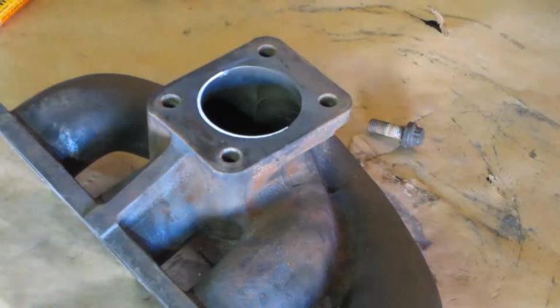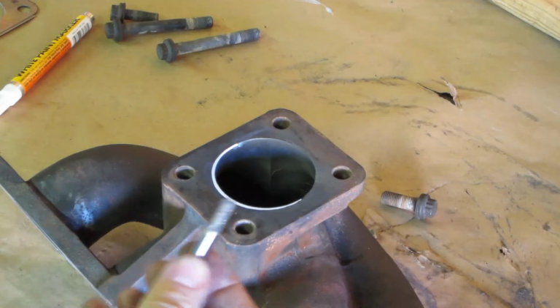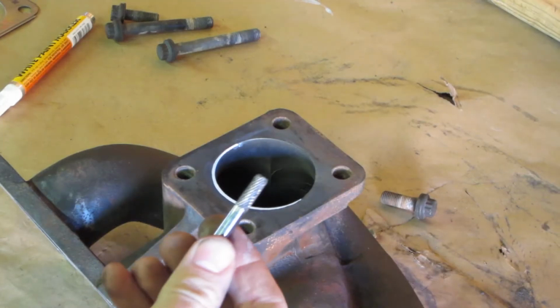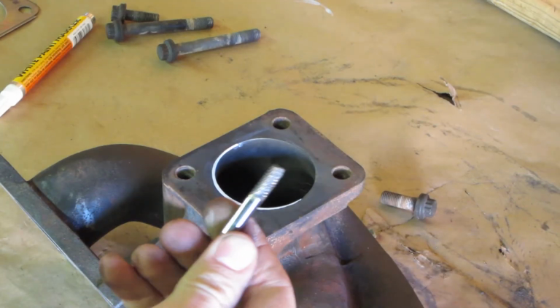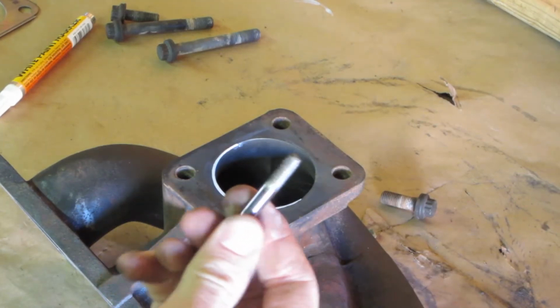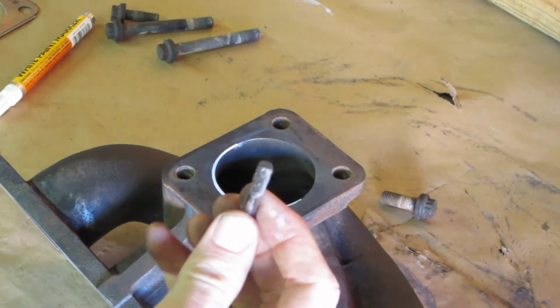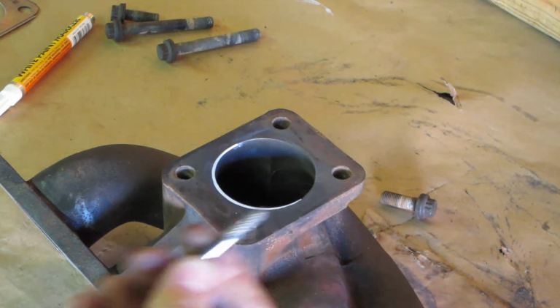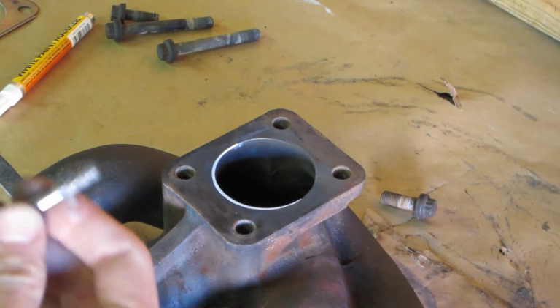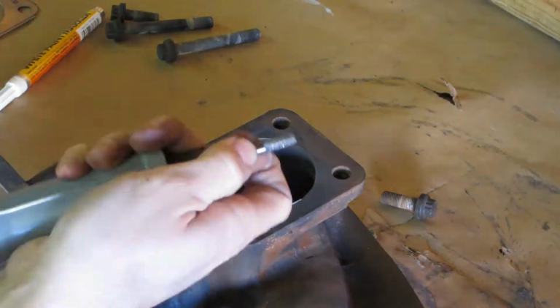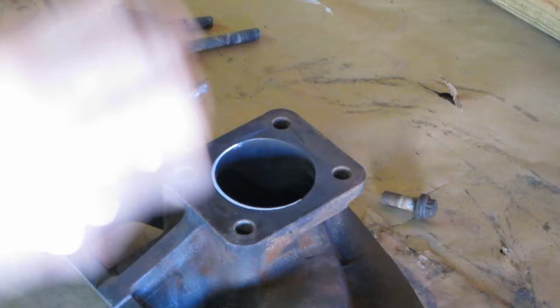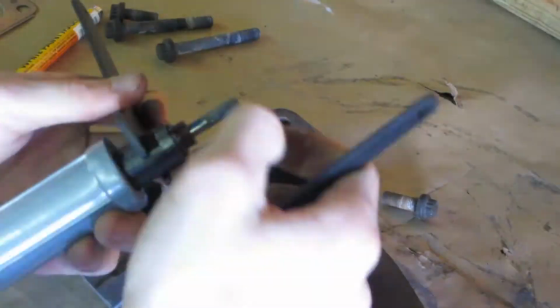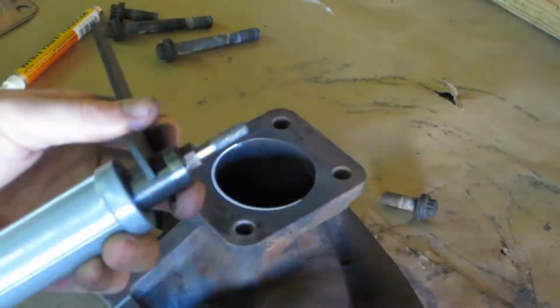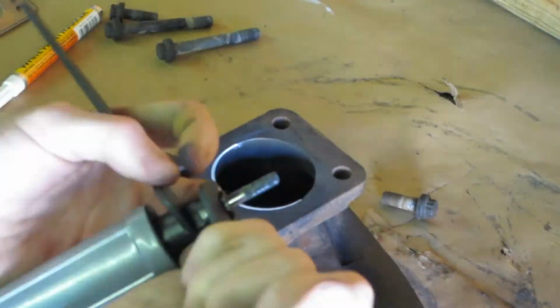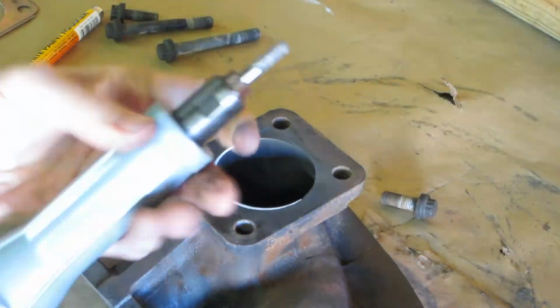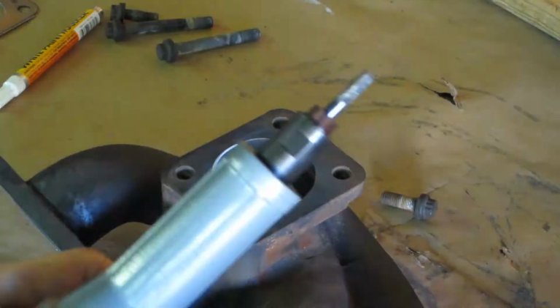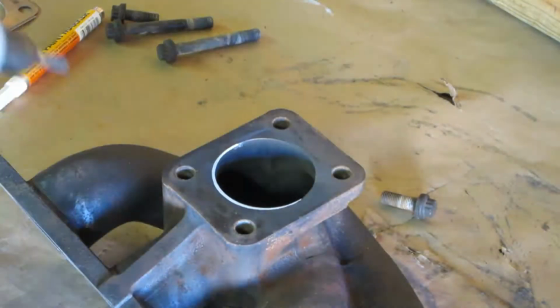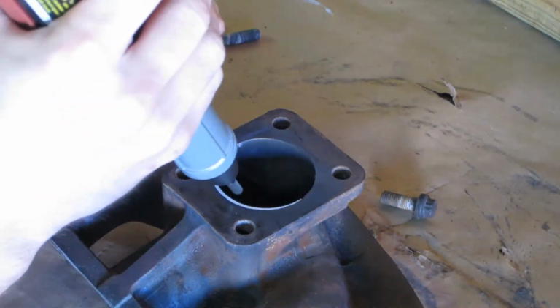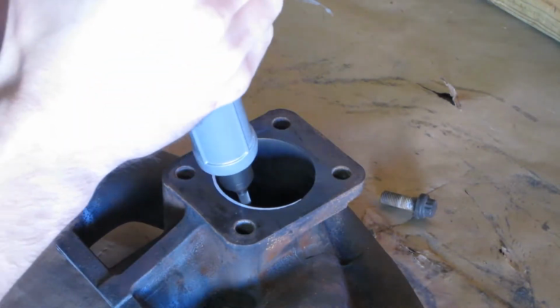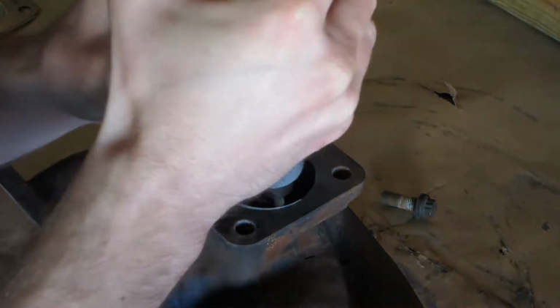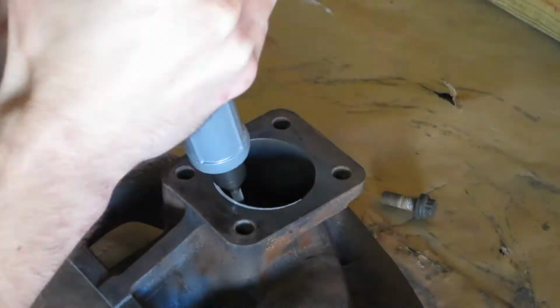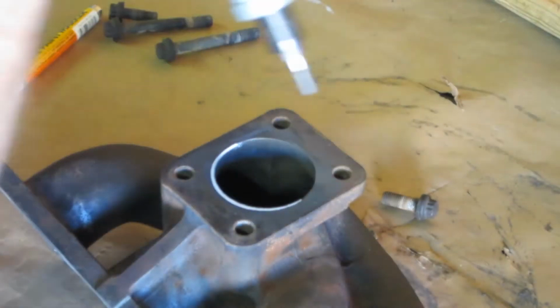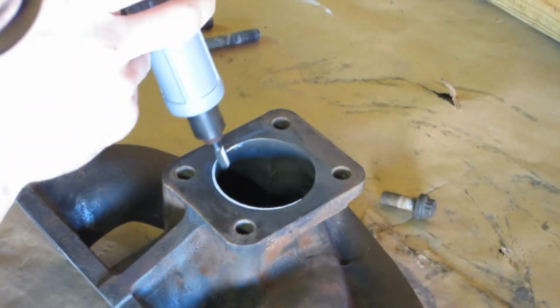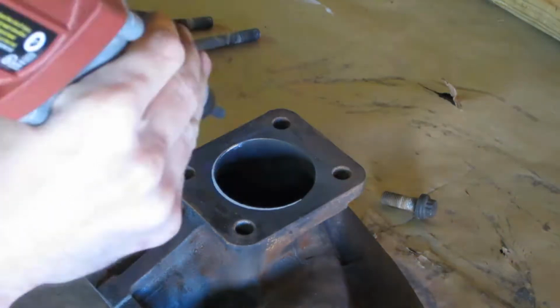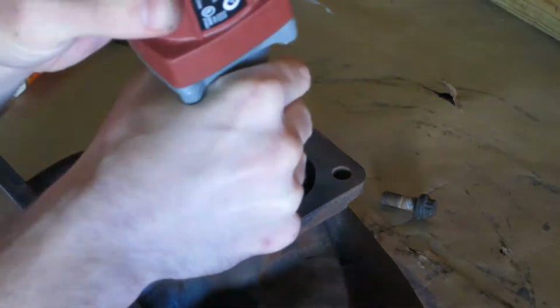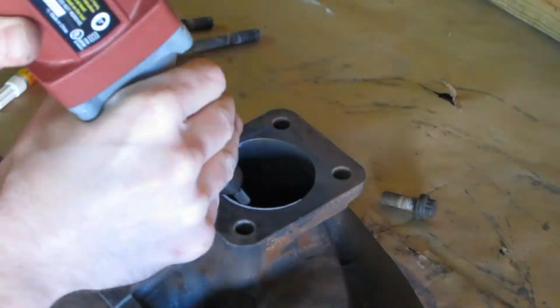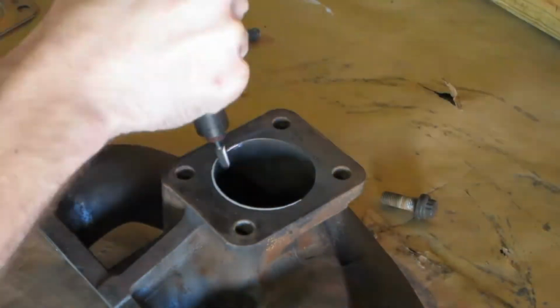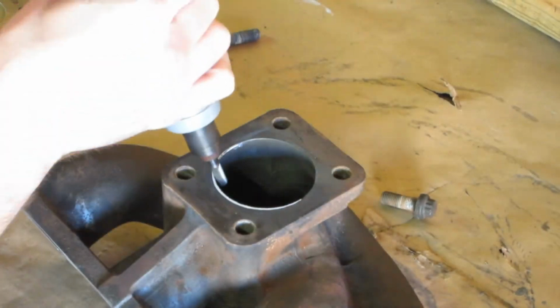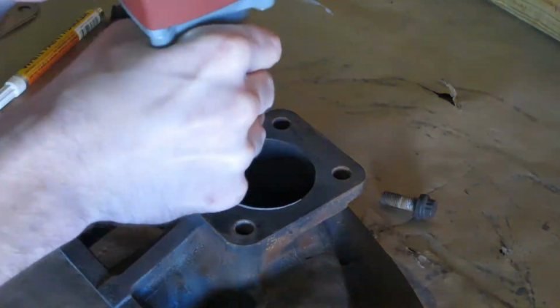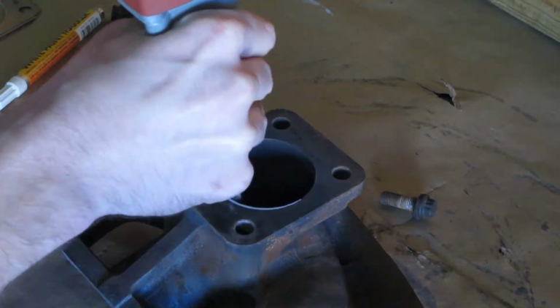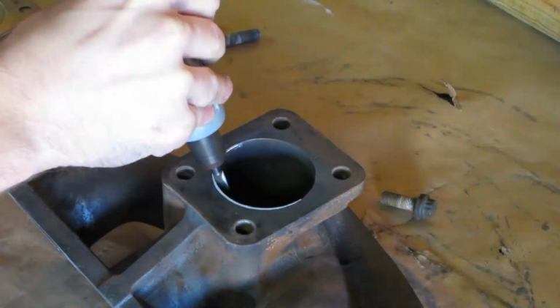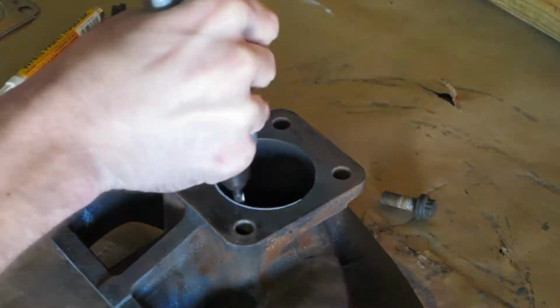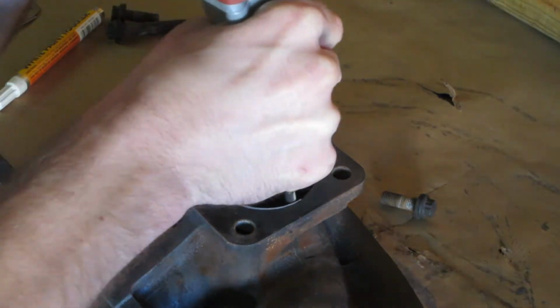For porting, I am using a carbide bit to tackle the rough cut. You need to follow the markings in a manner so that this is a gradual slope into the opening. You want to avoid ledges and sudden angle changes that would cause turbulence in the path of the airflow.